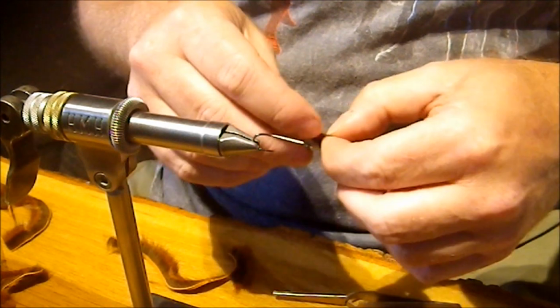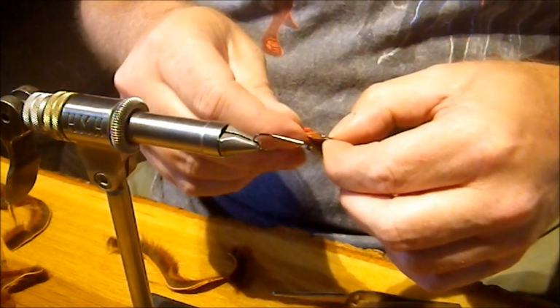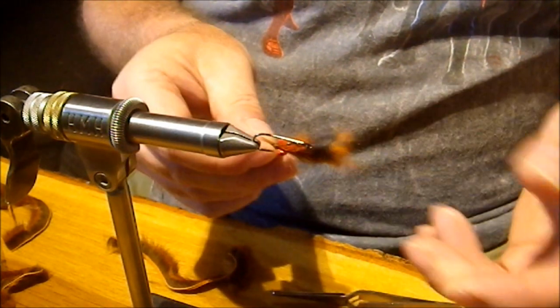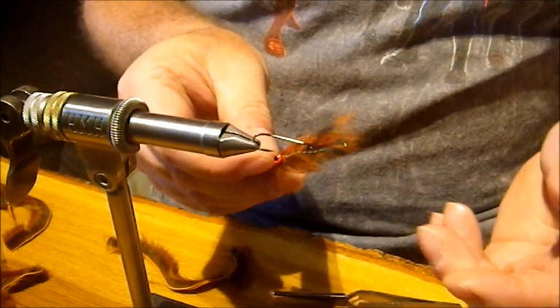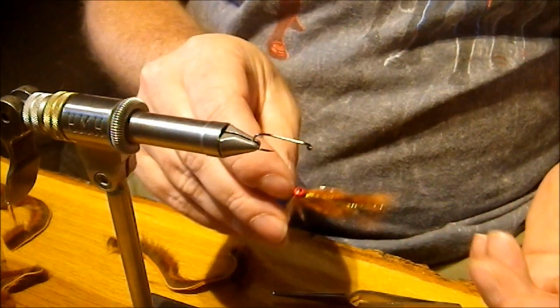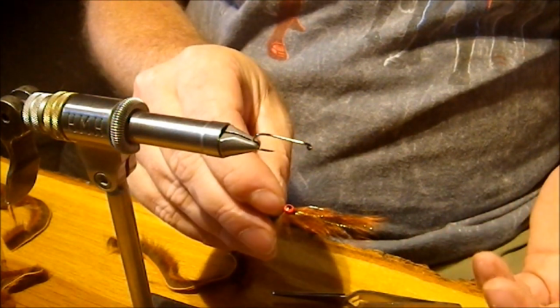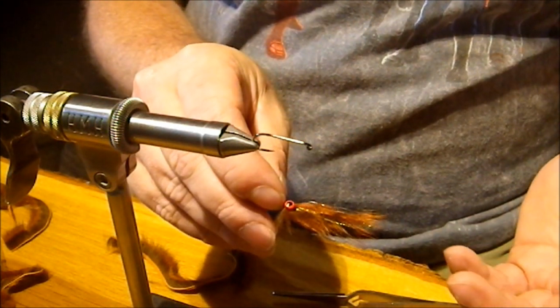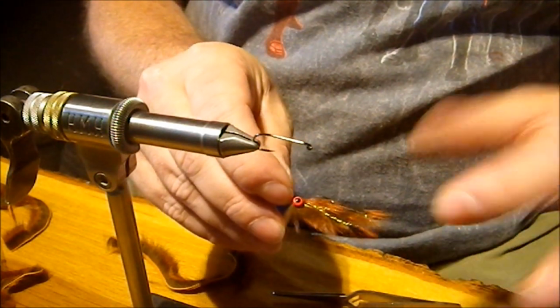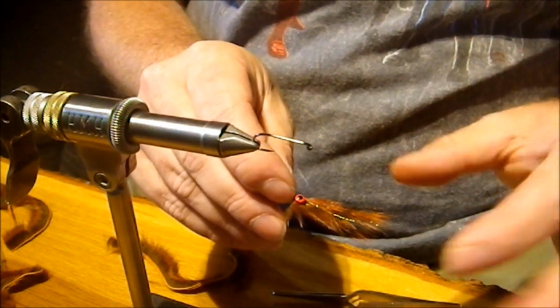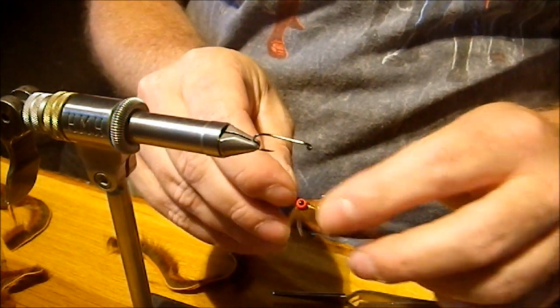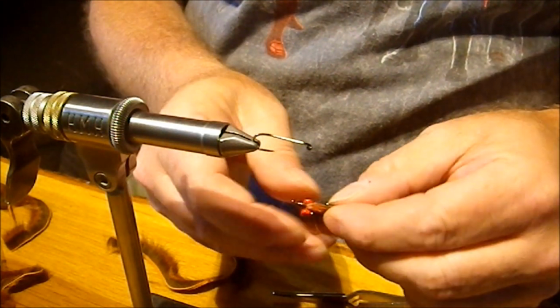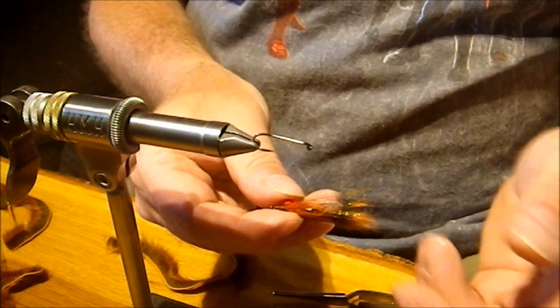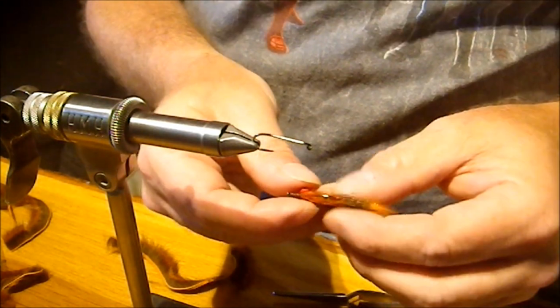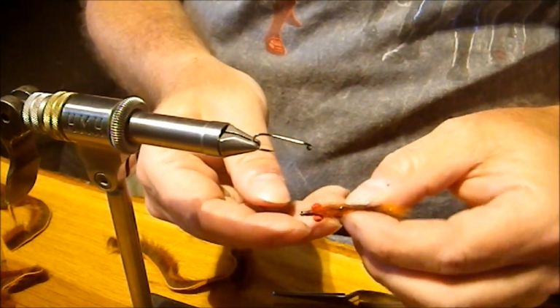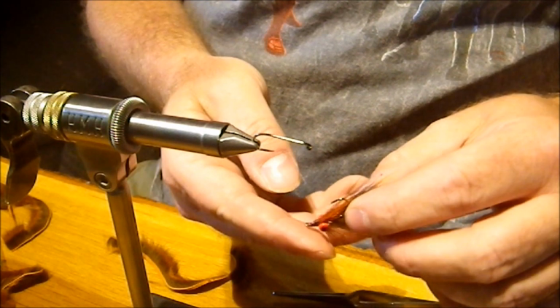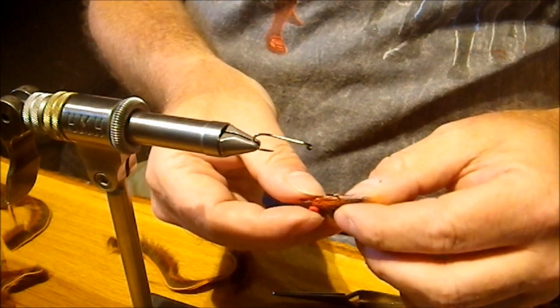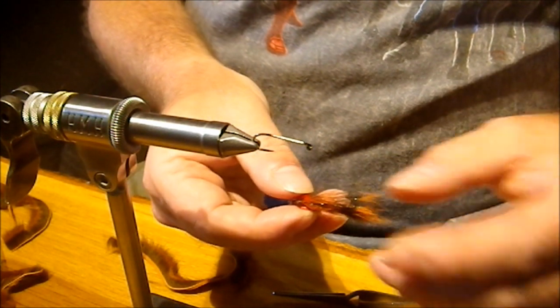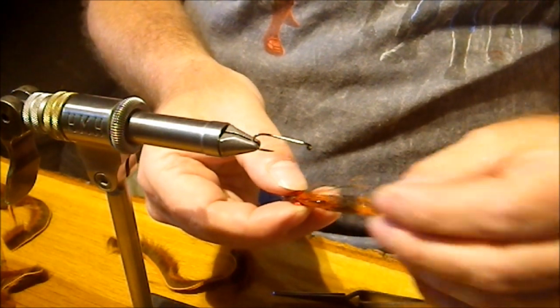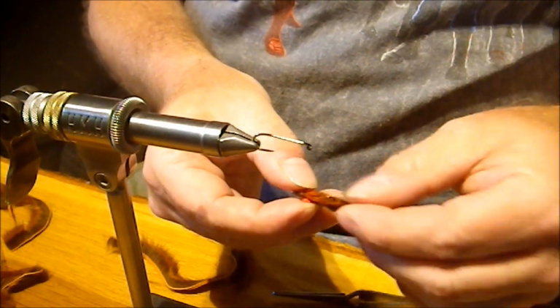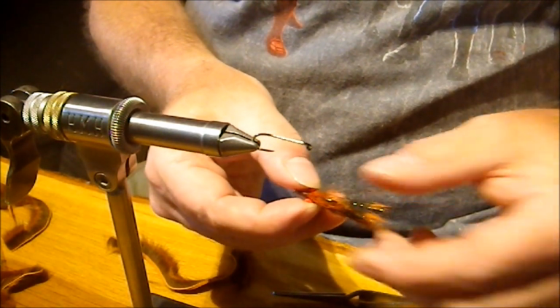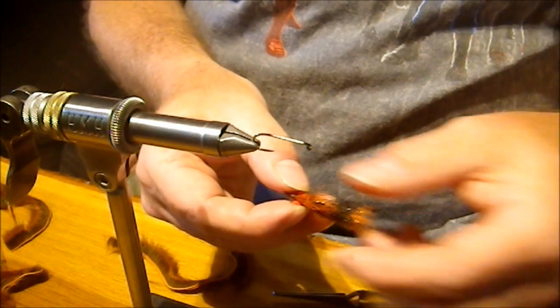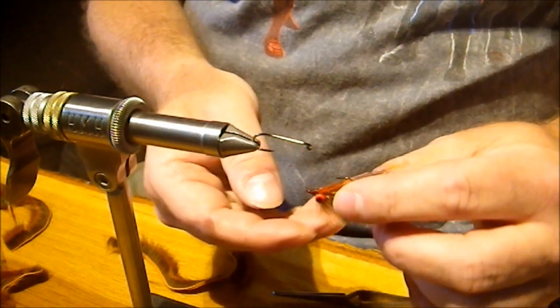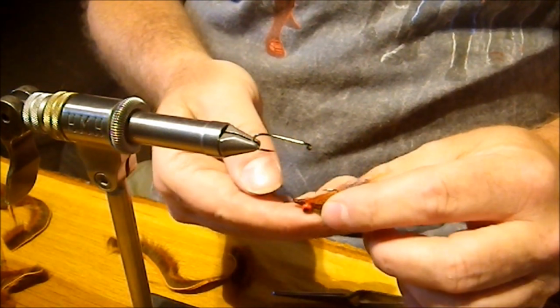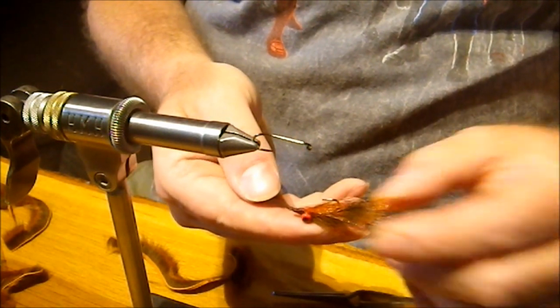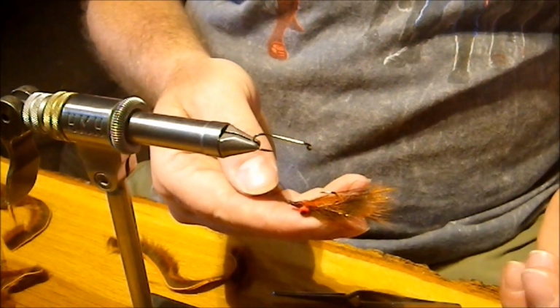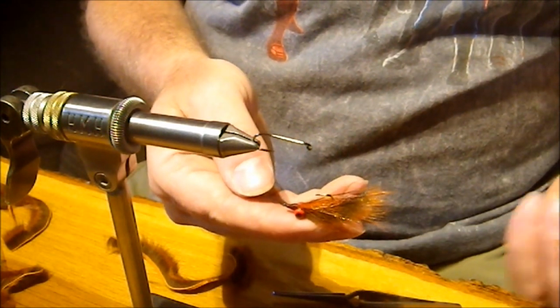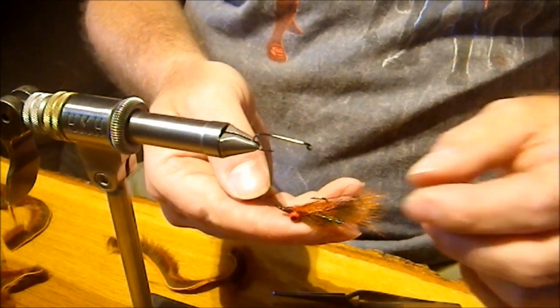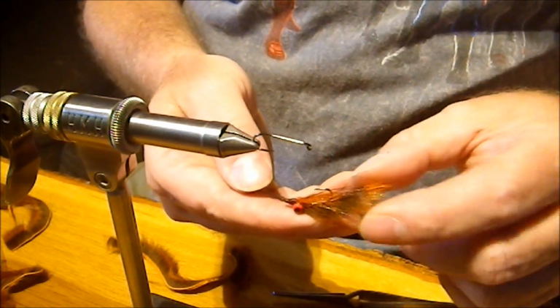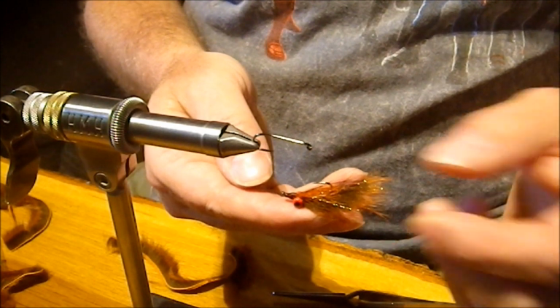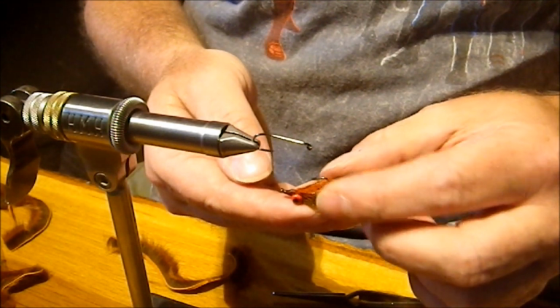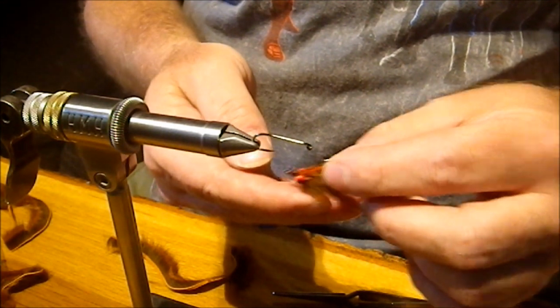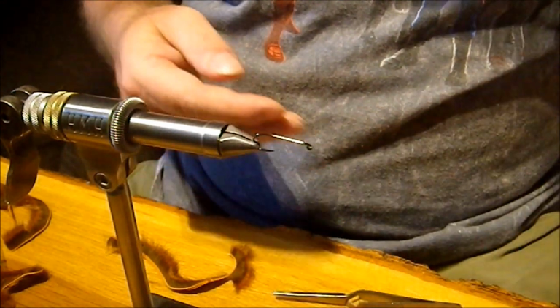This one will also, in the colors we're tying it today — this kind of crawfishy orange — you can bounce this guy along the bottom and it's going to make a fairly good crawfish imitation too. So let's go ahead and get started.